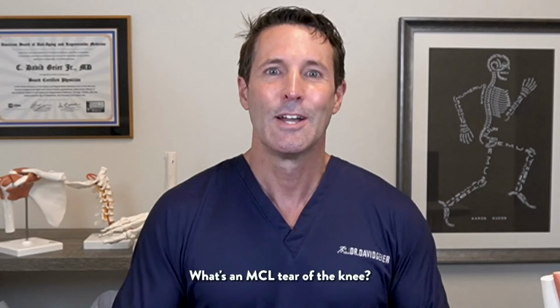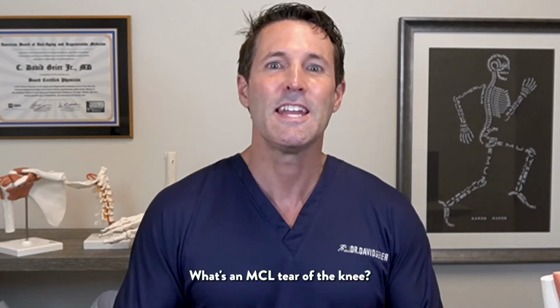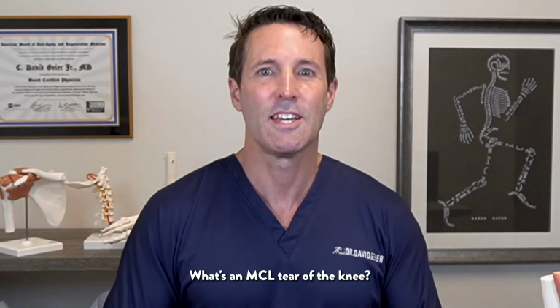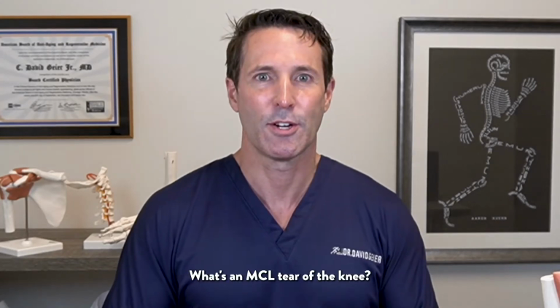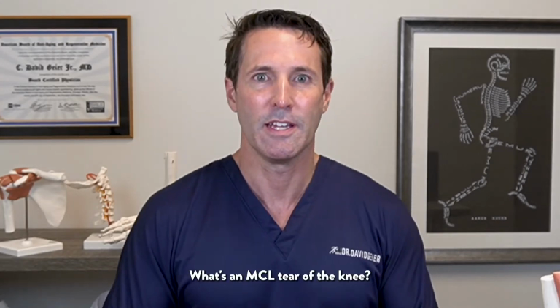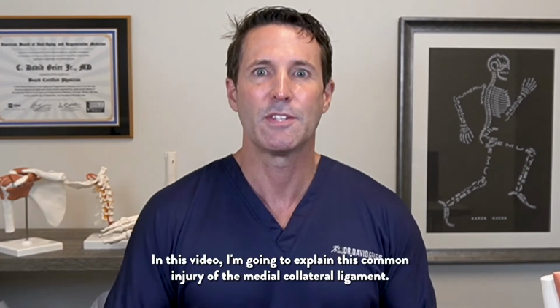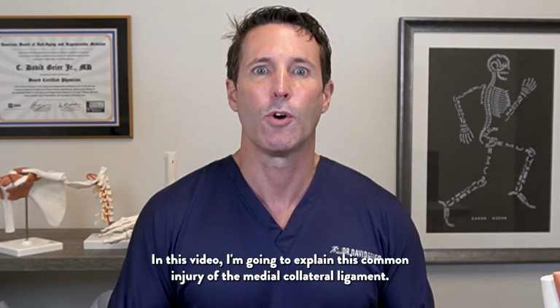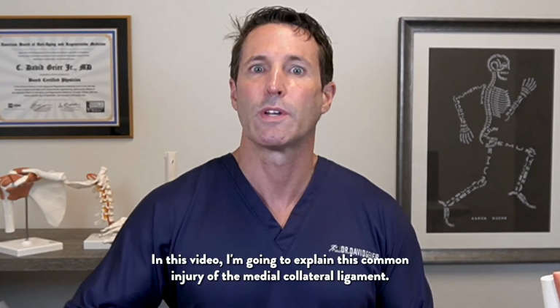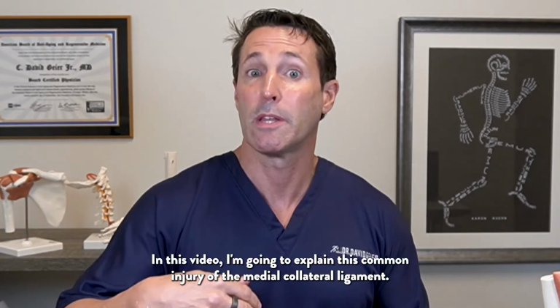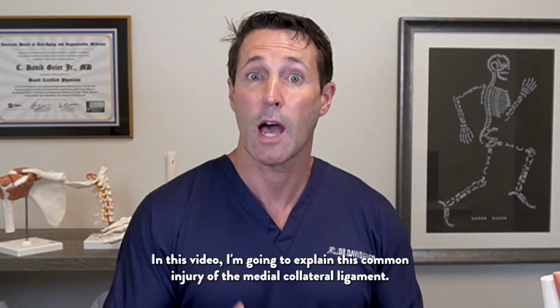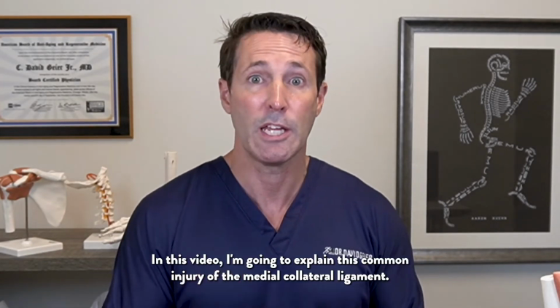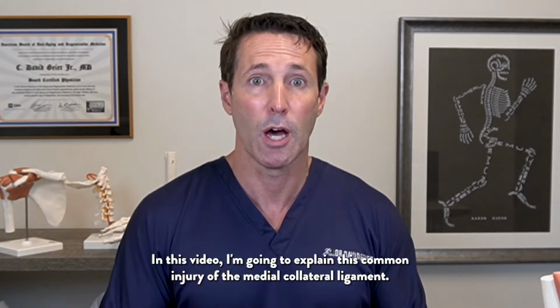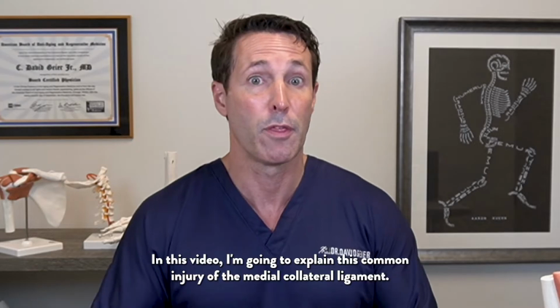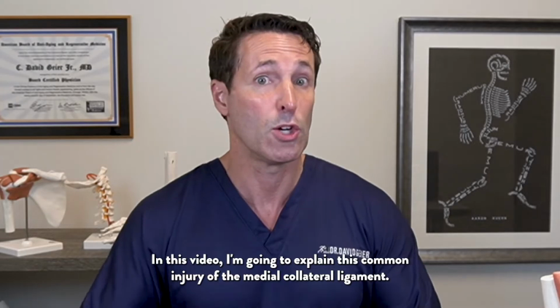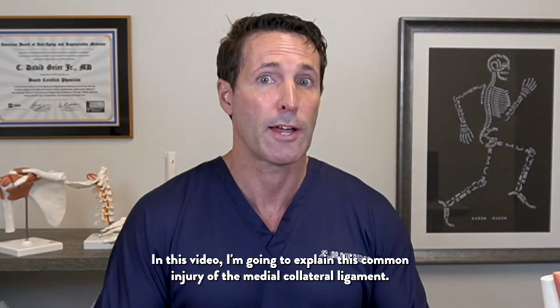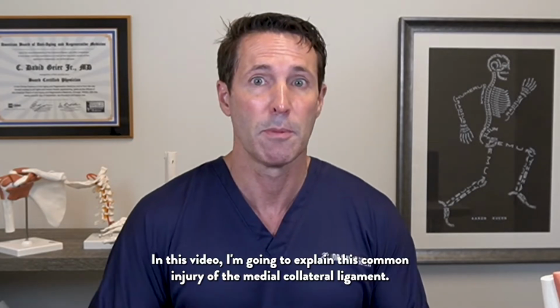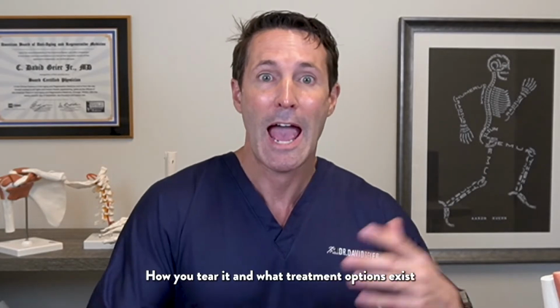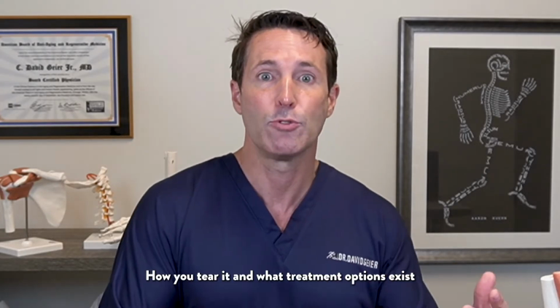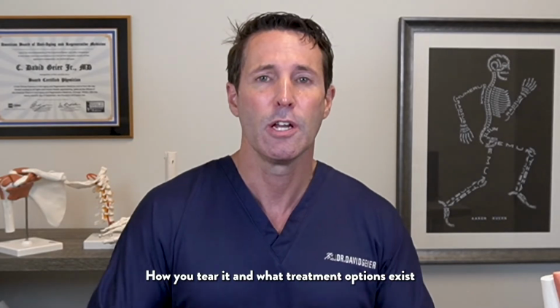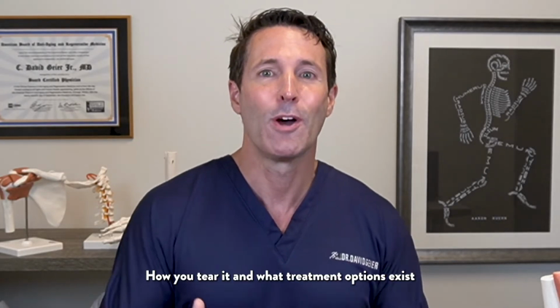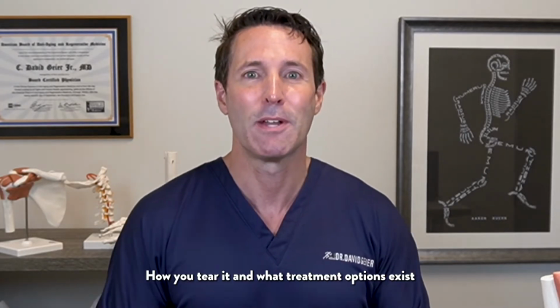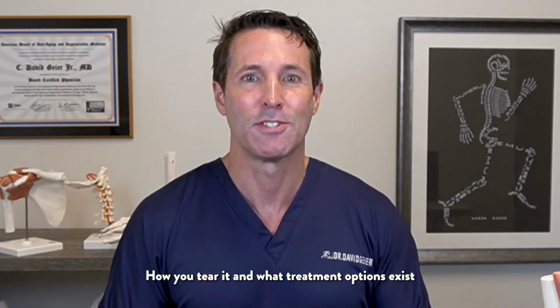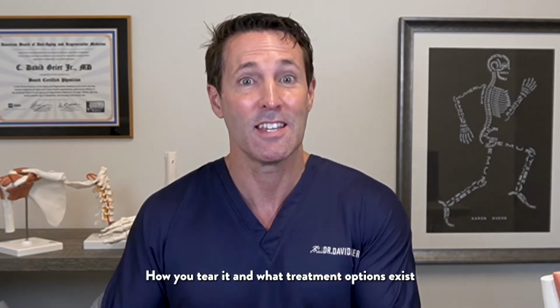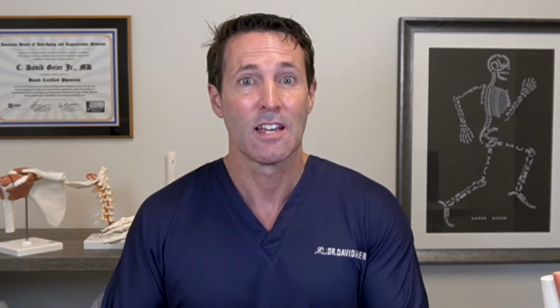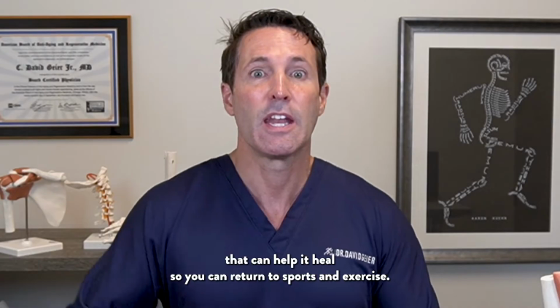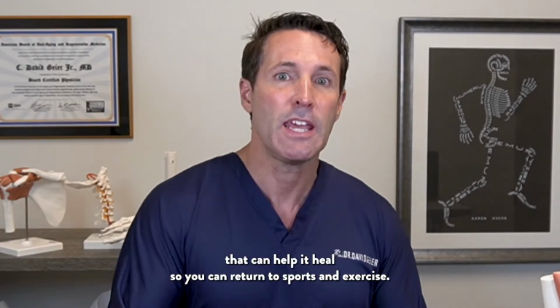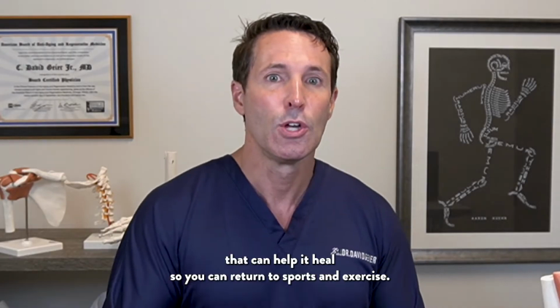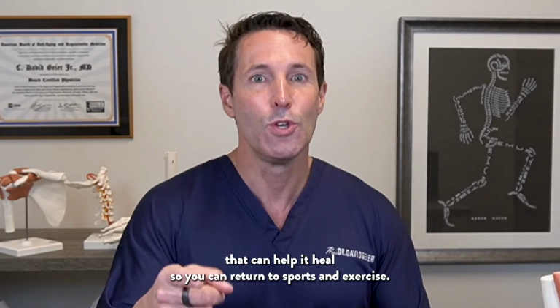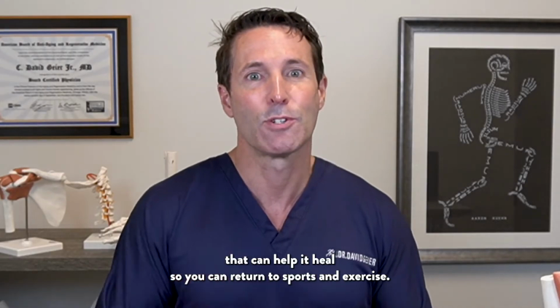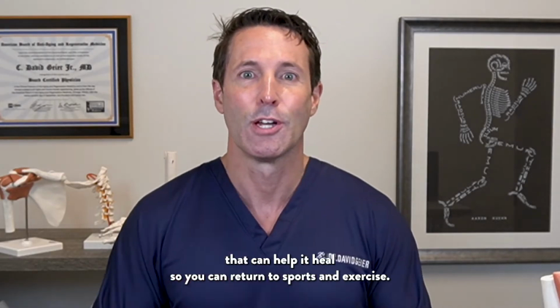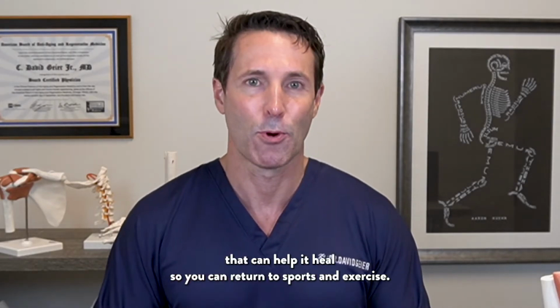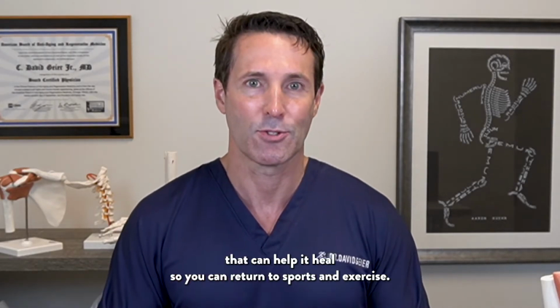What's an MCL tear of the knee? I'm going to explain this common injury of the medial collateral ligament, how you tear it, and what treatment options exist that can help it heal so you can return to sports and exercise.